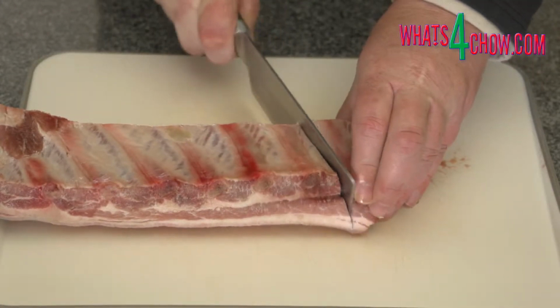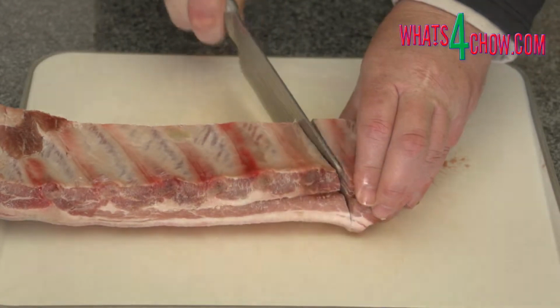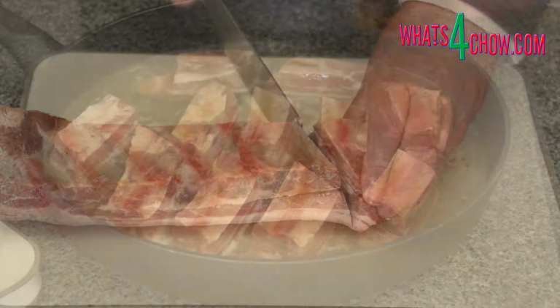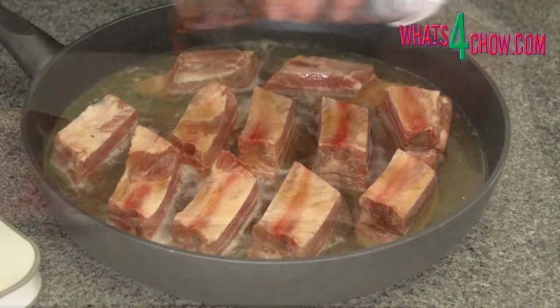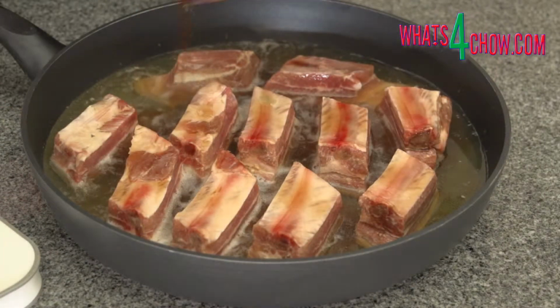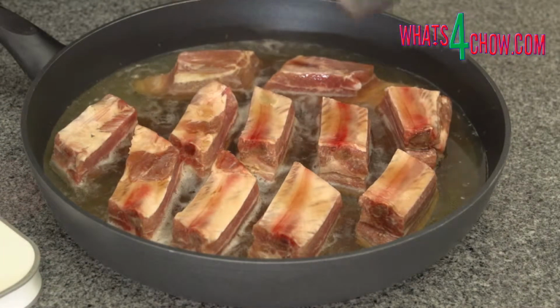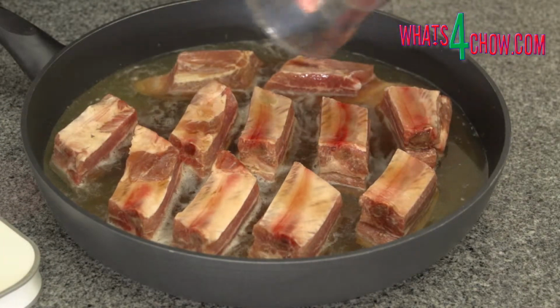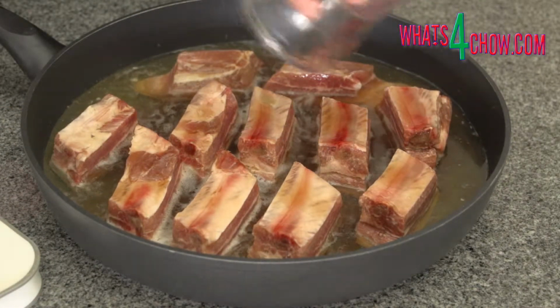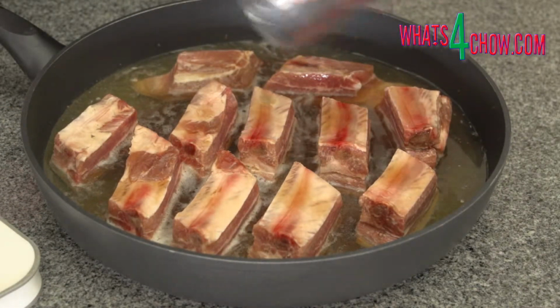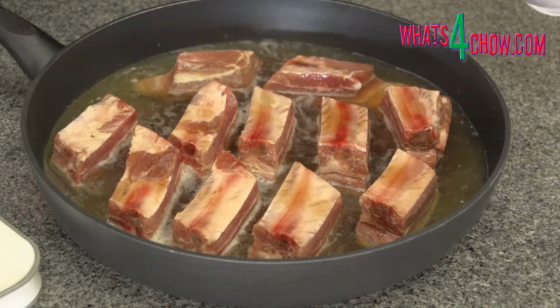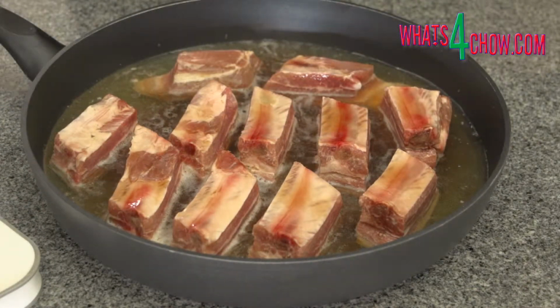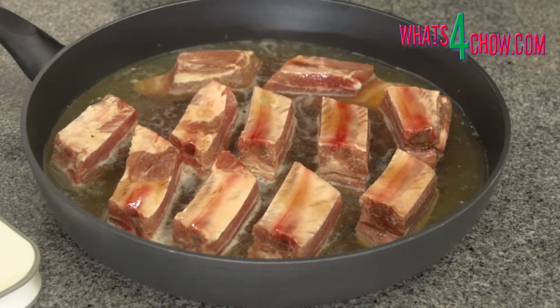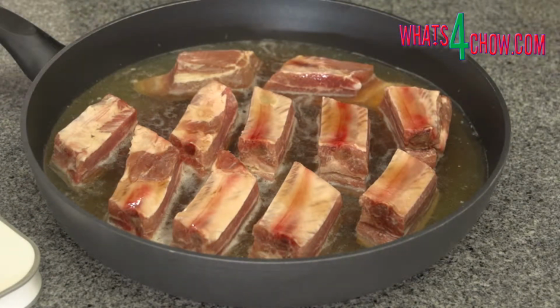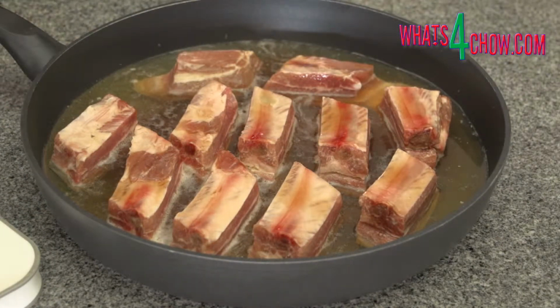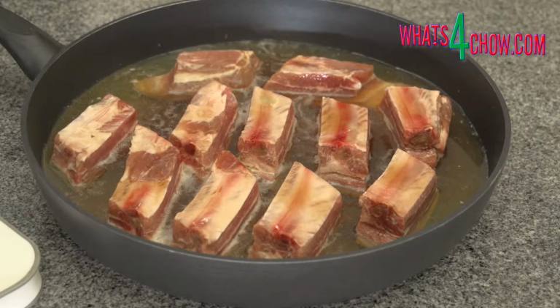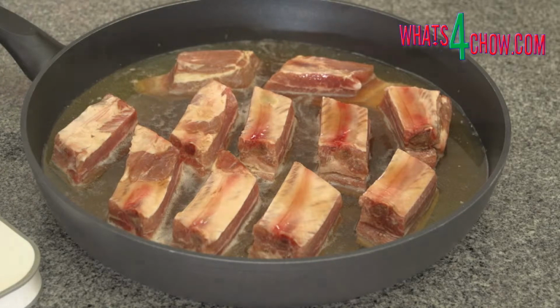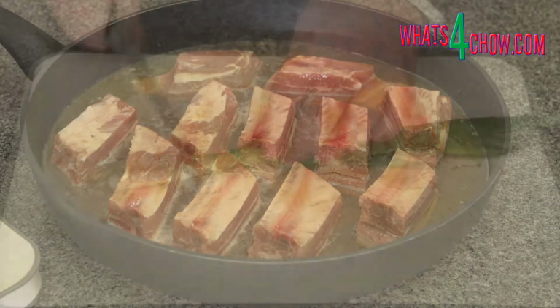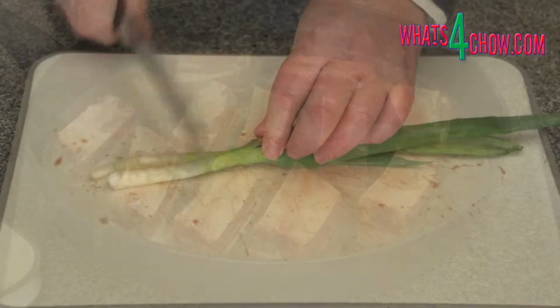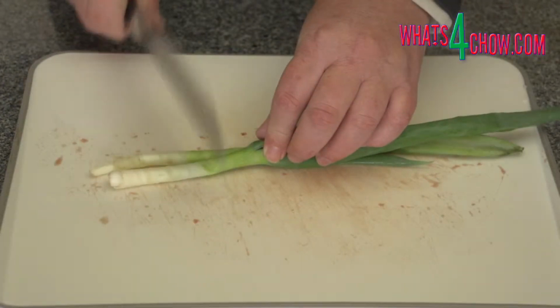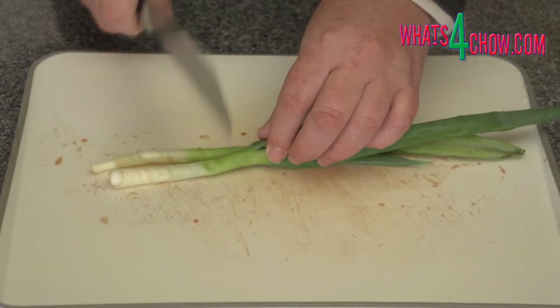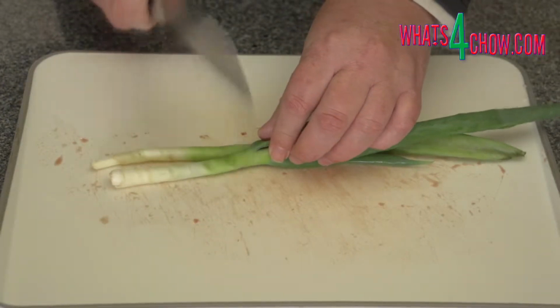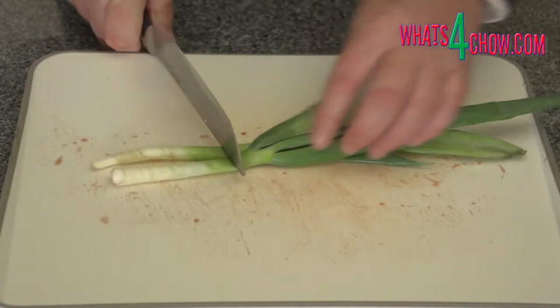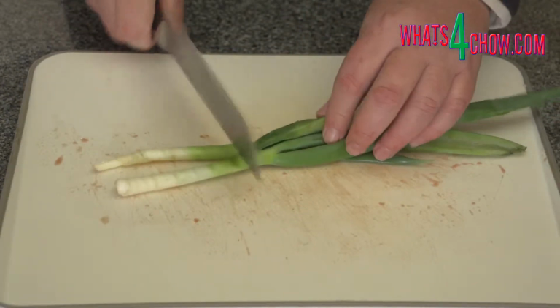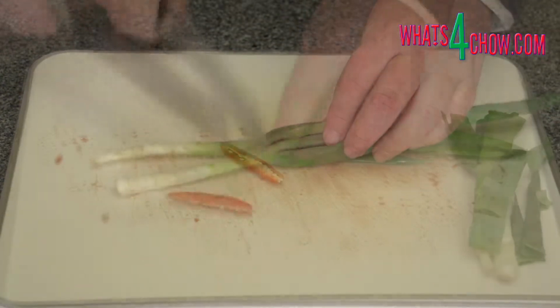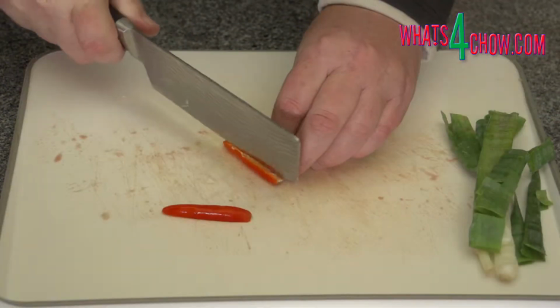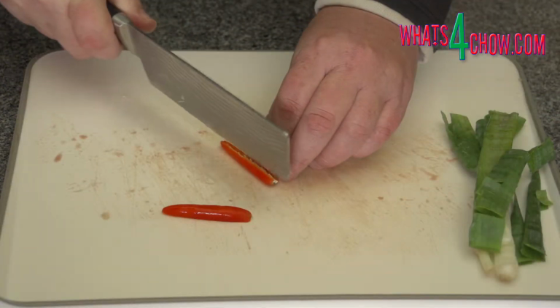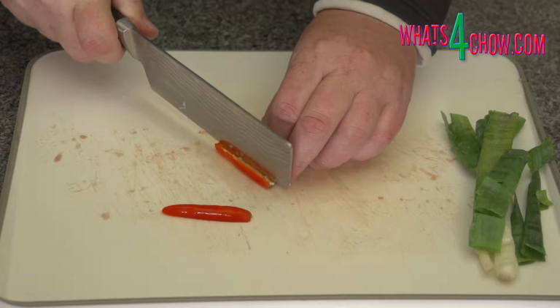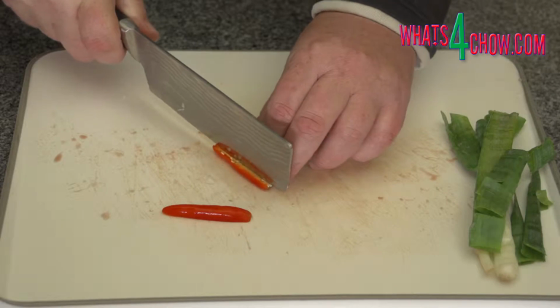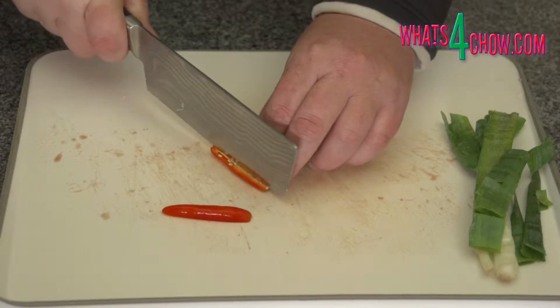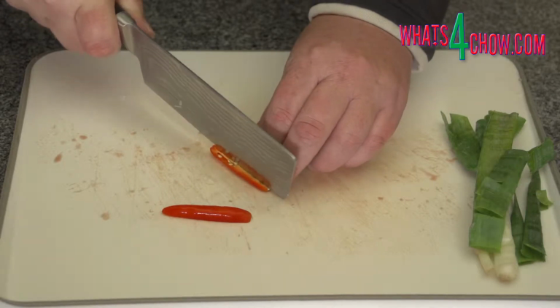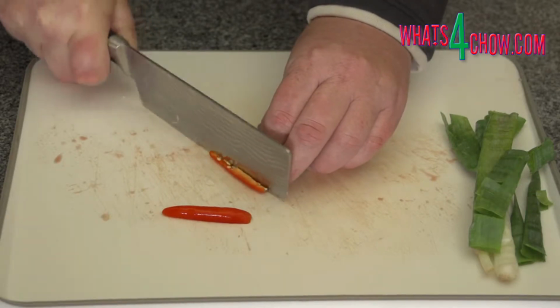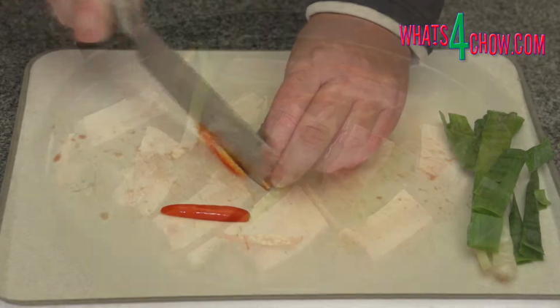Cut the ribs apart and place them in a large pan. Pour over the apple cider and the sherry. Bruise the spring onions with the back of your cleaver and cut the chillies into quarters lengthways. Put these in the pan.